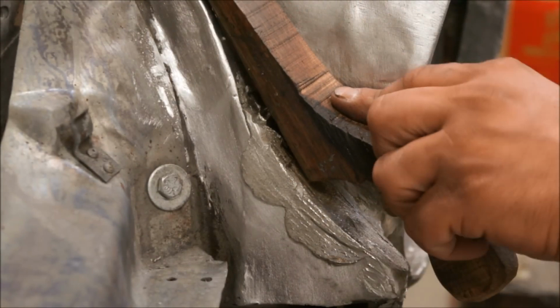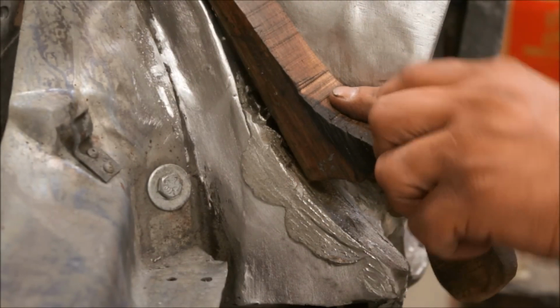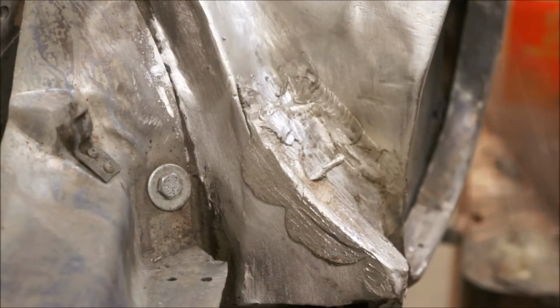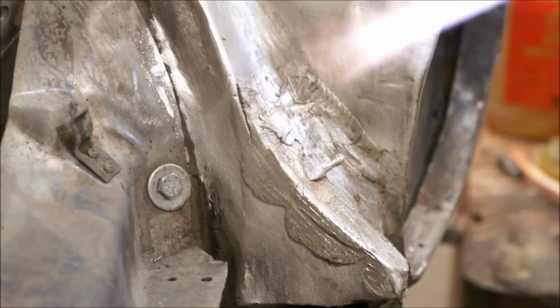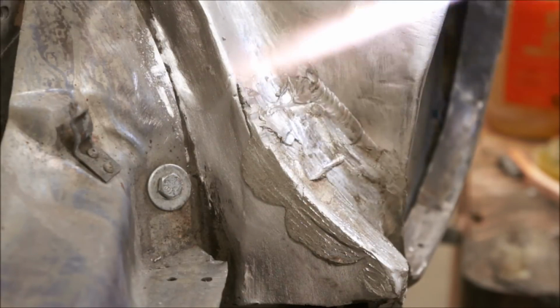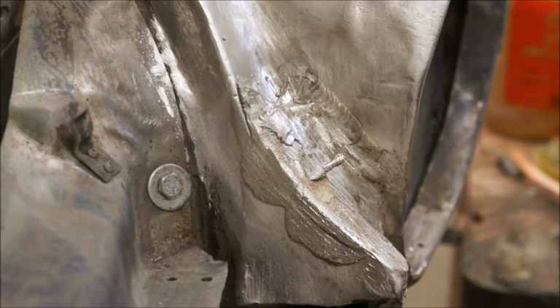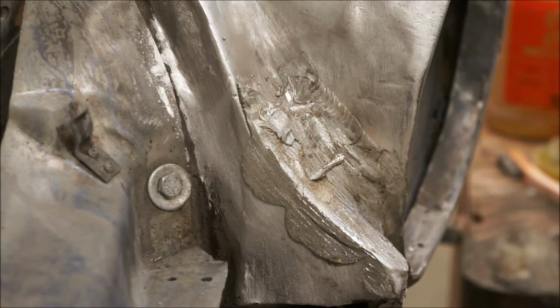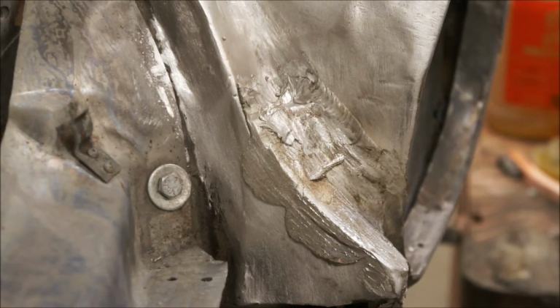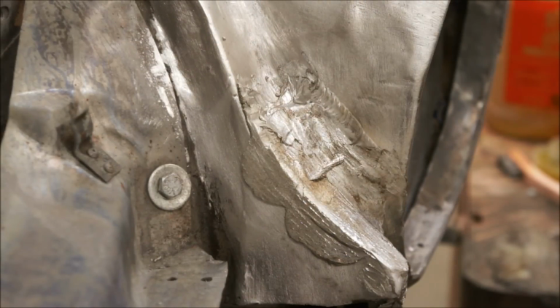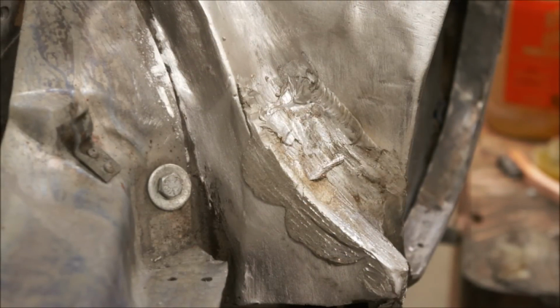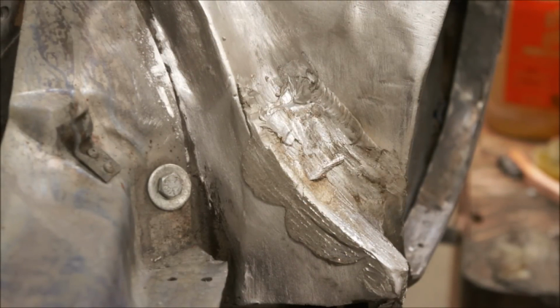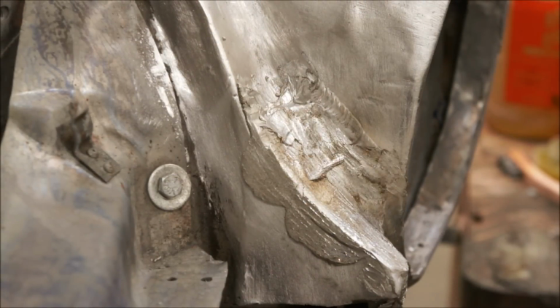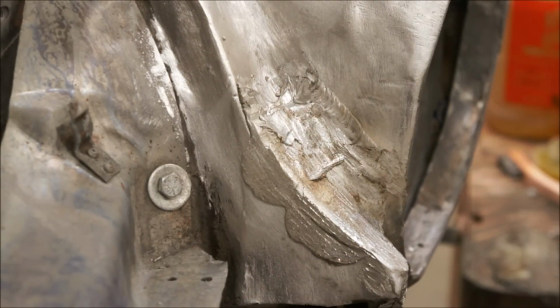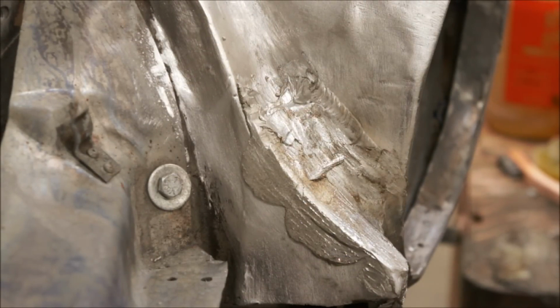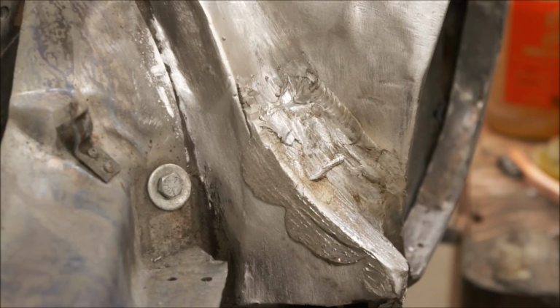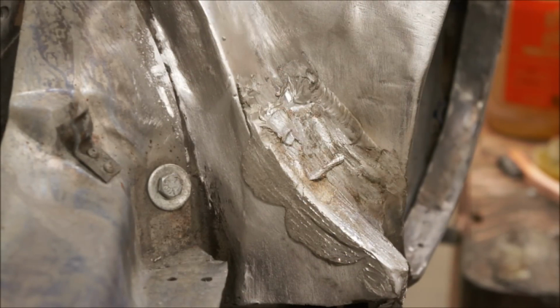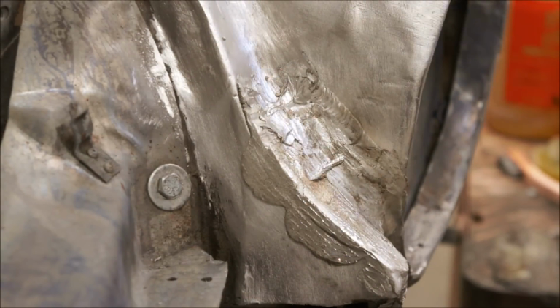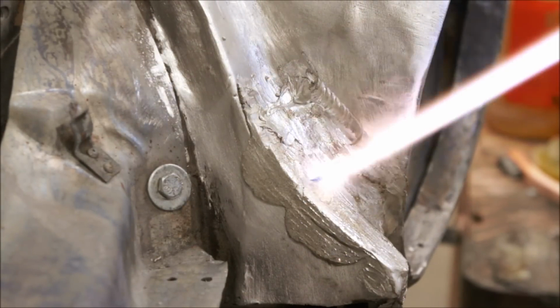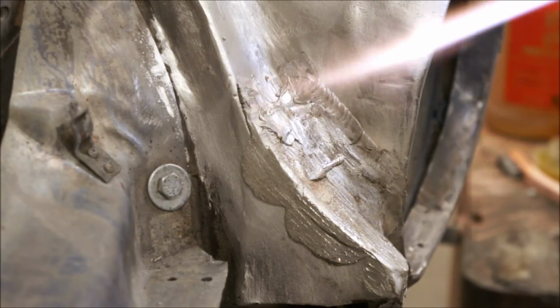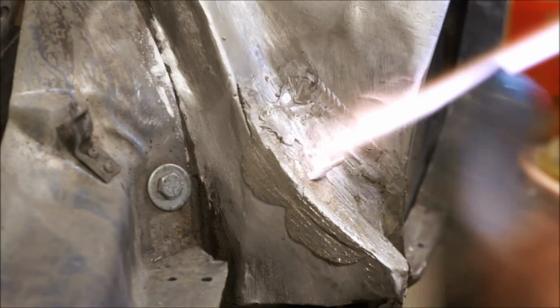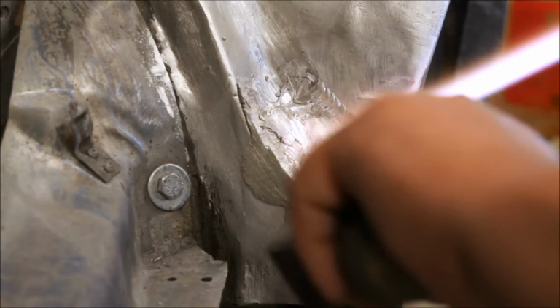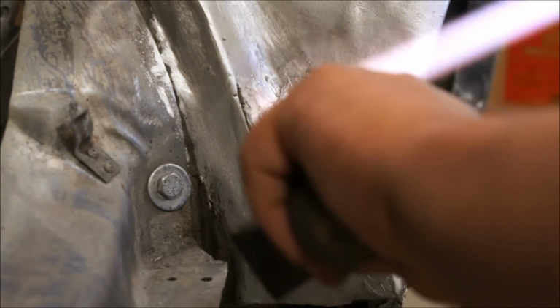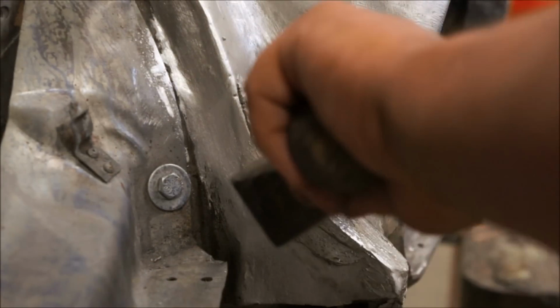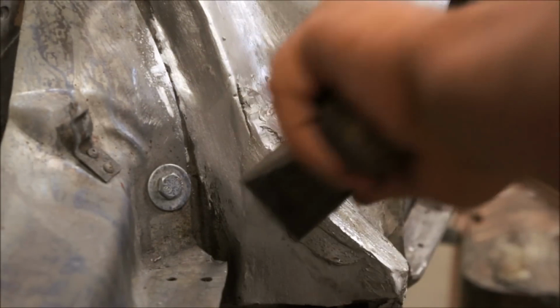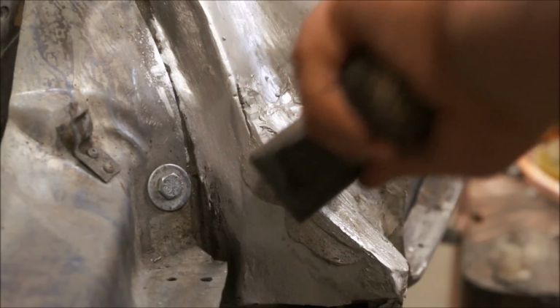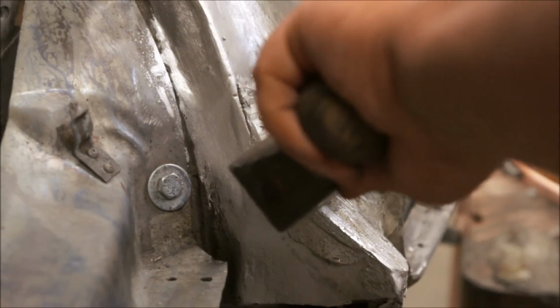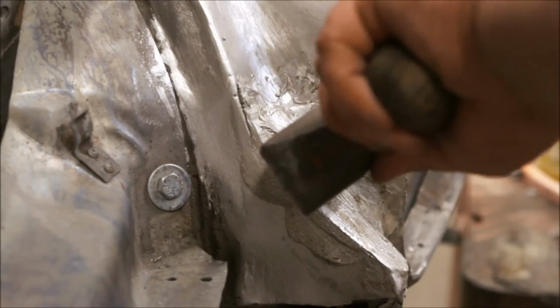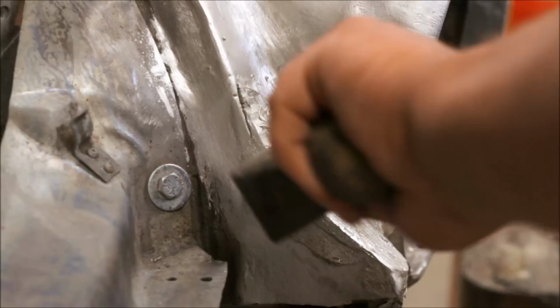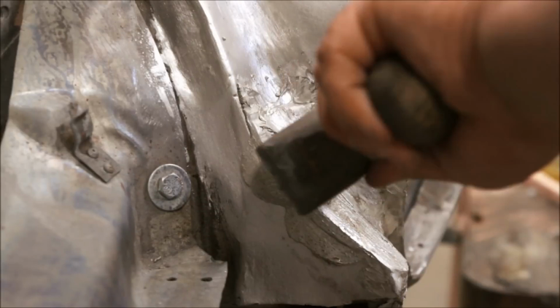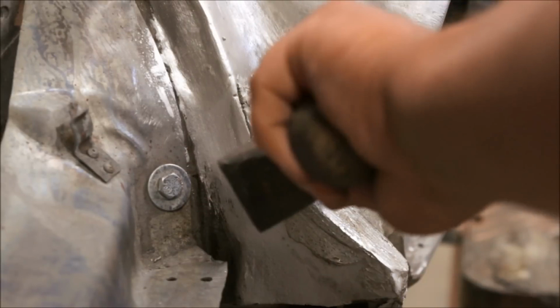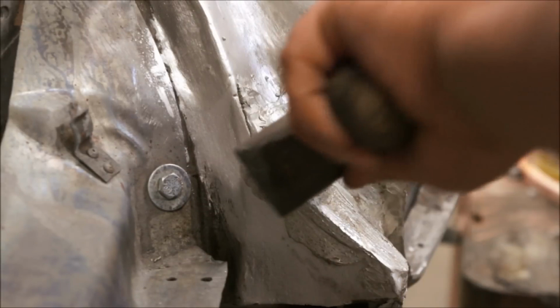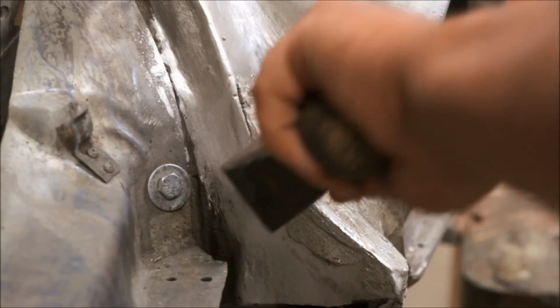But you certainly don't want any flux from your brass work to be left on, so that all has to be cleaned out.